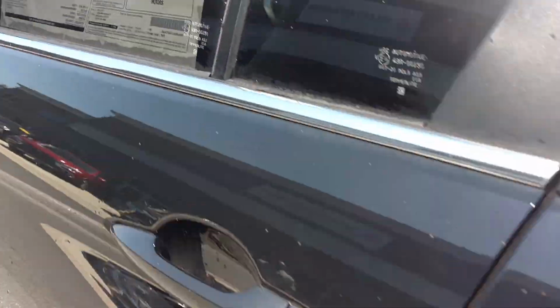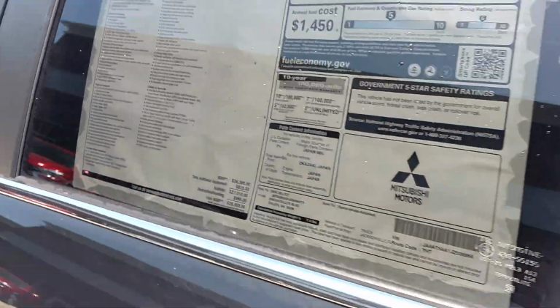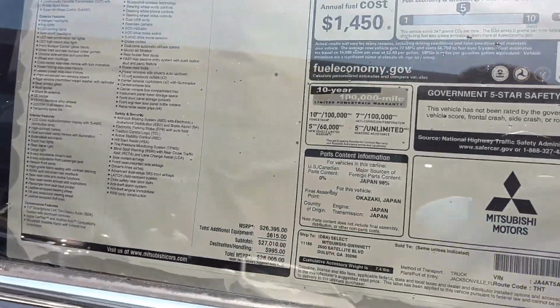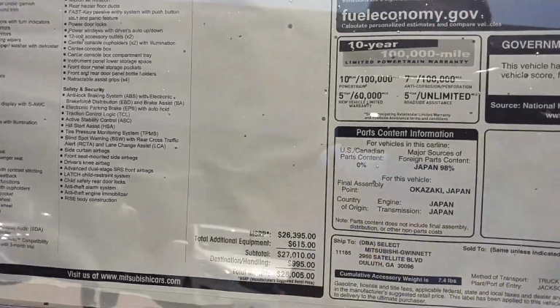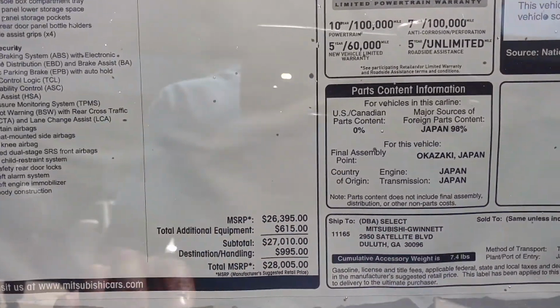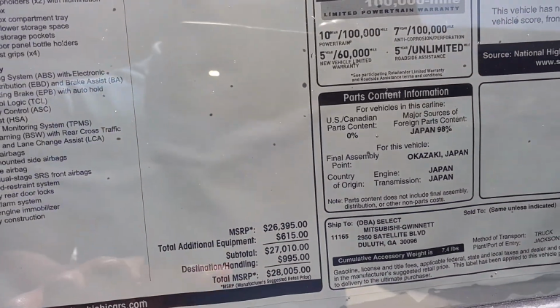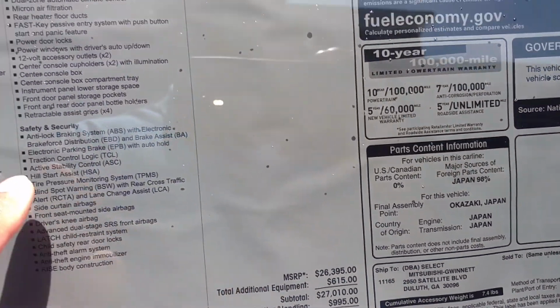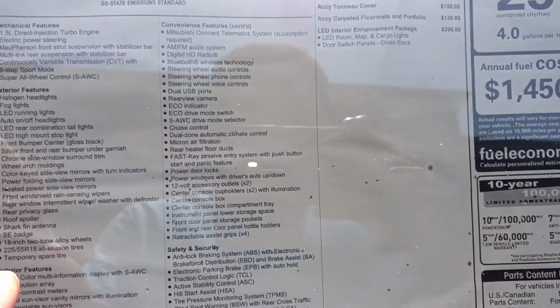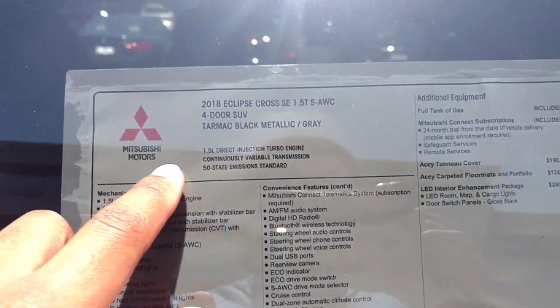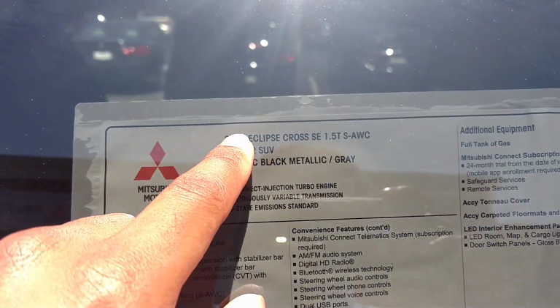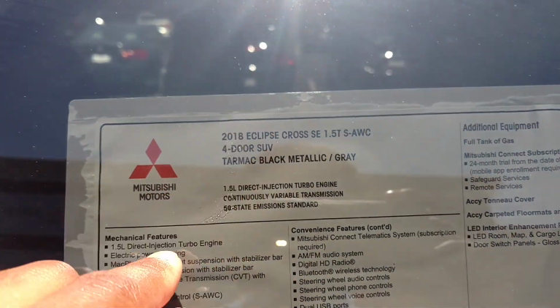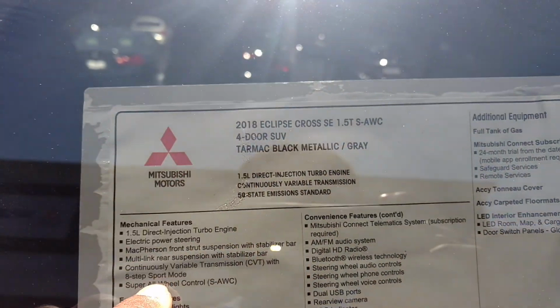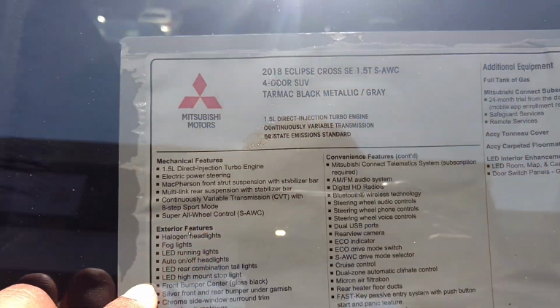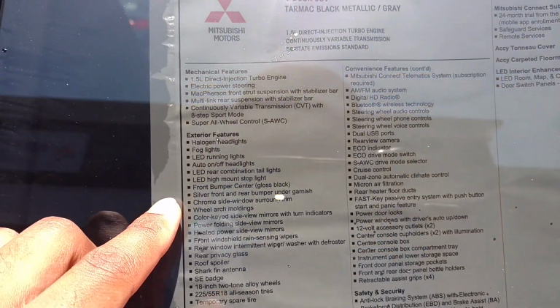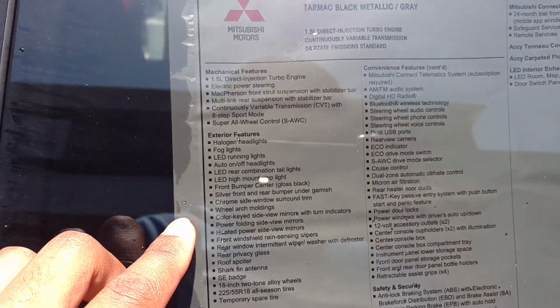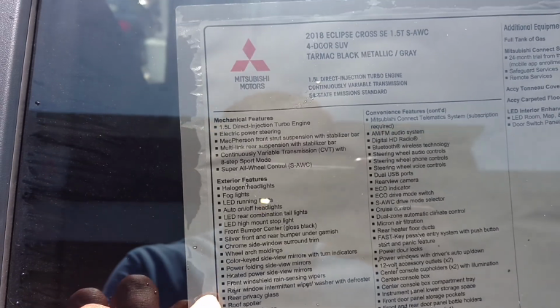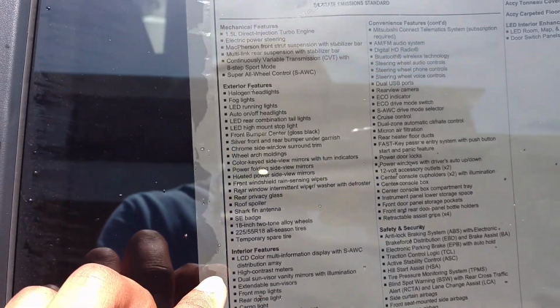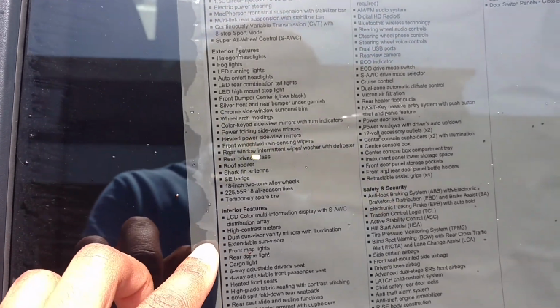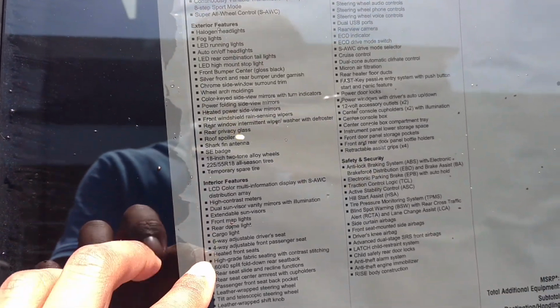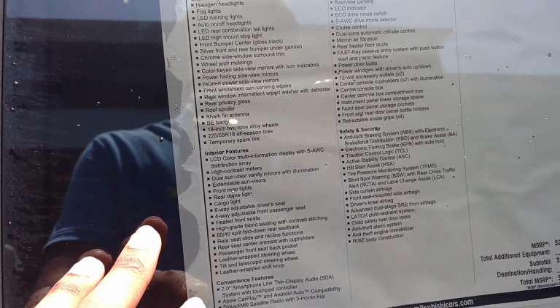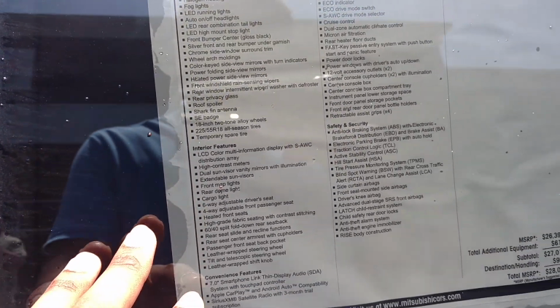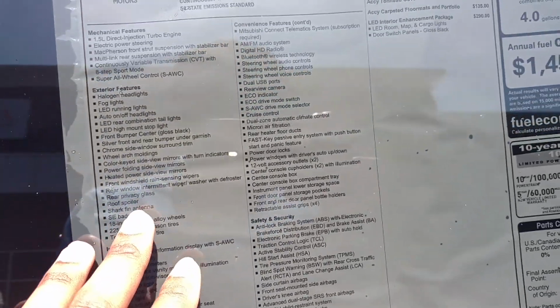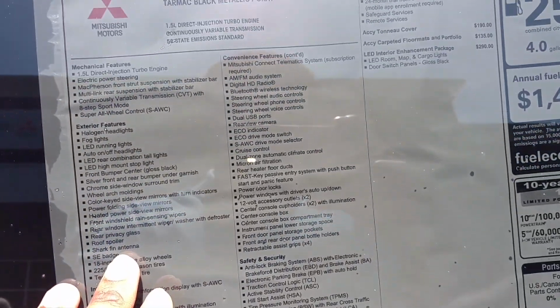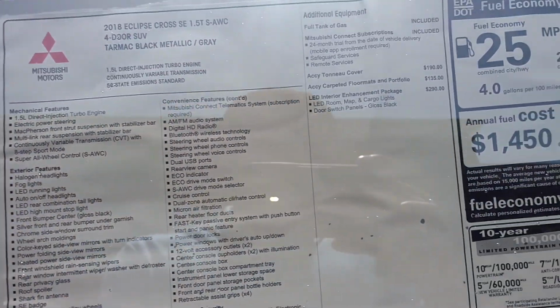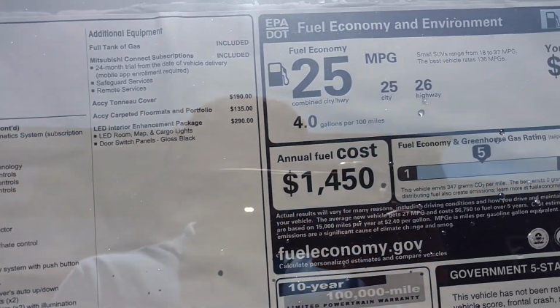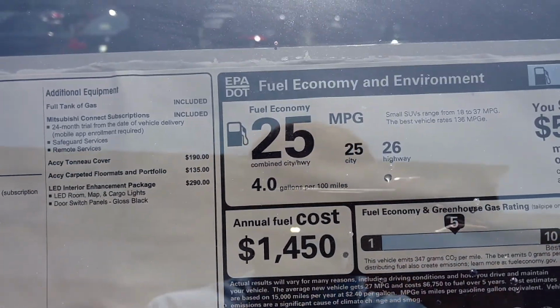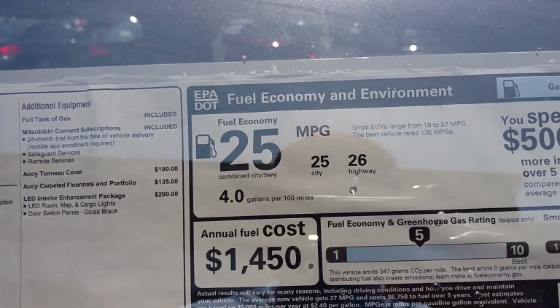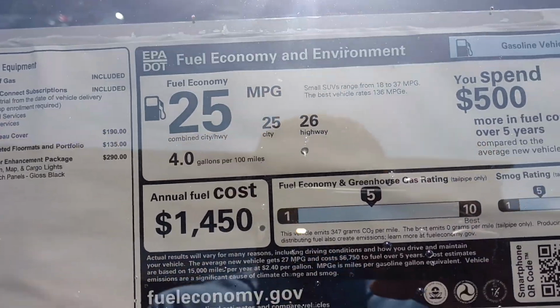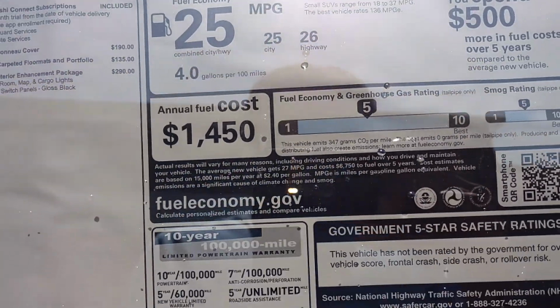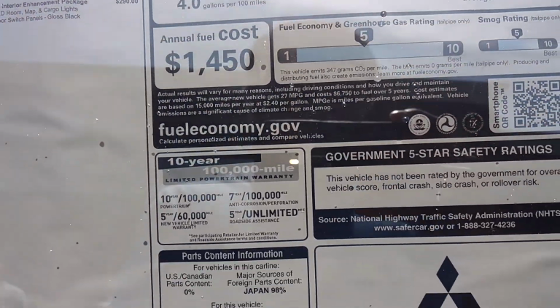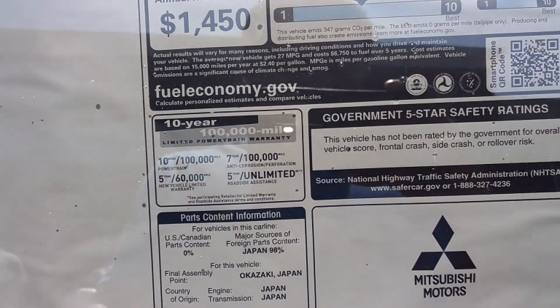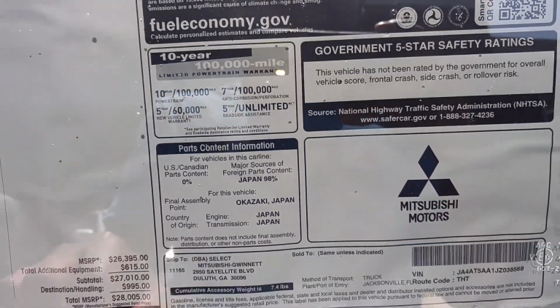Let me show you the window sticker. This is the window sticker. This one is a 2018 turbocharged. These are all the options. This could be a good gas mileage.